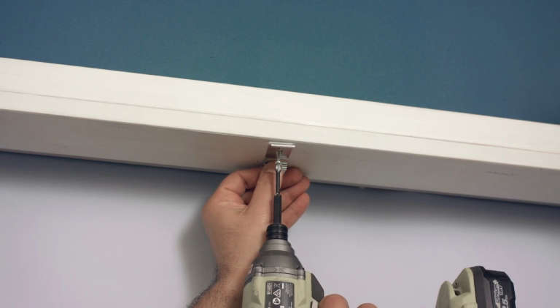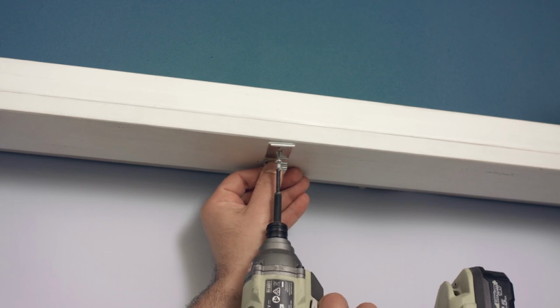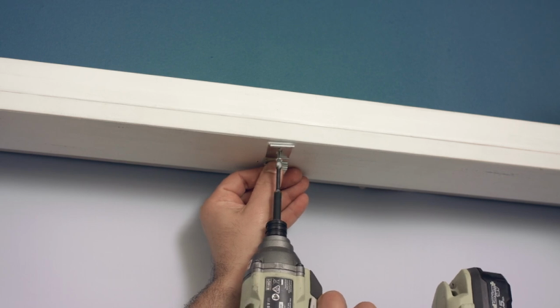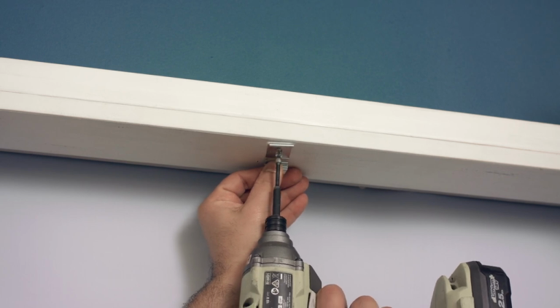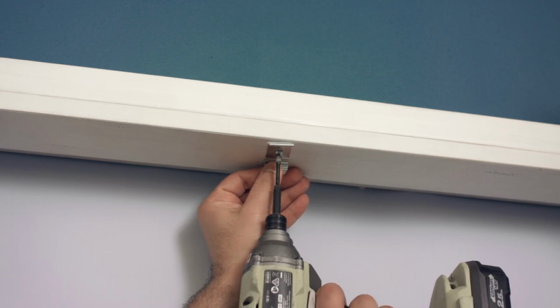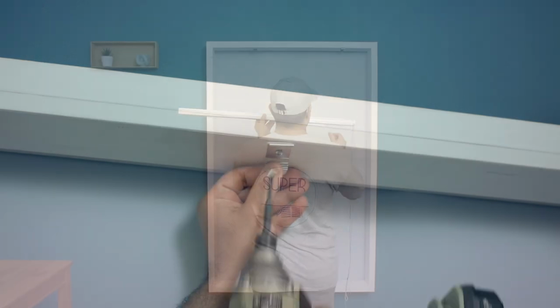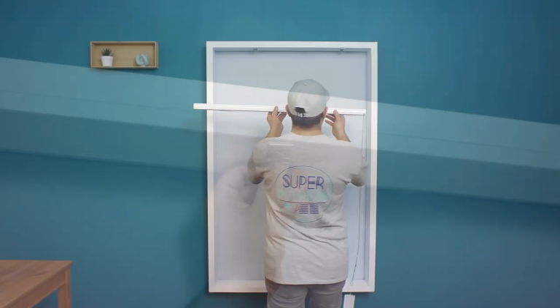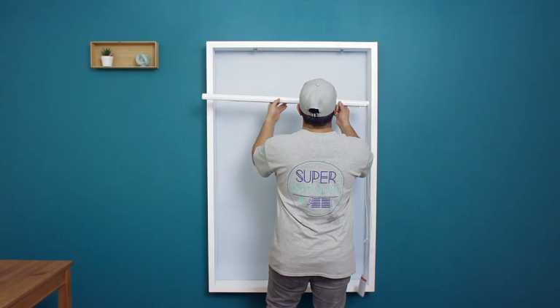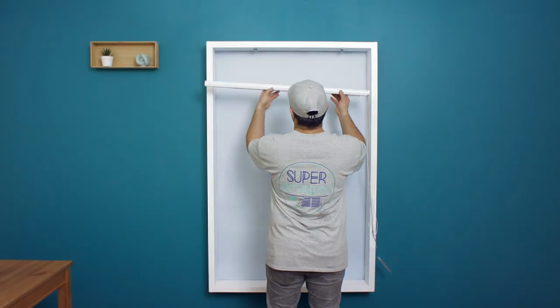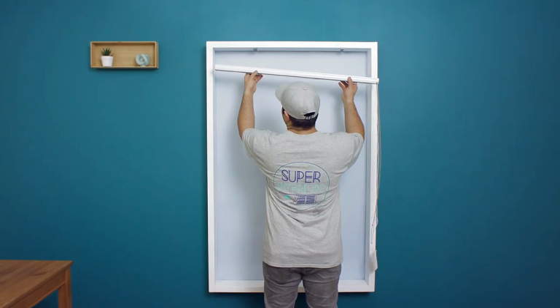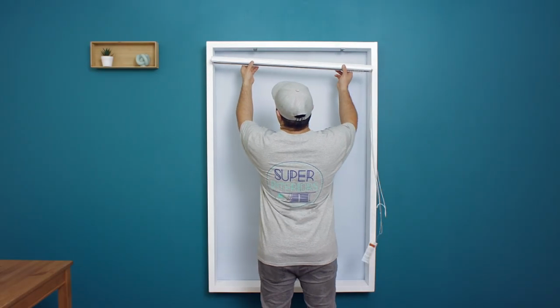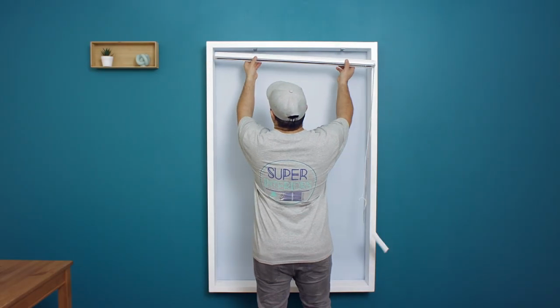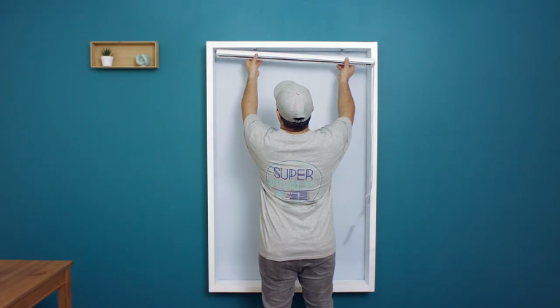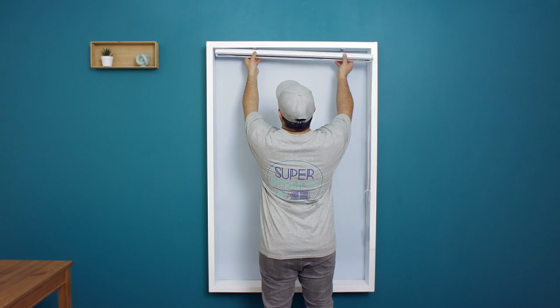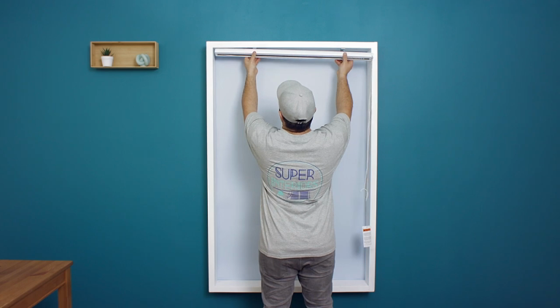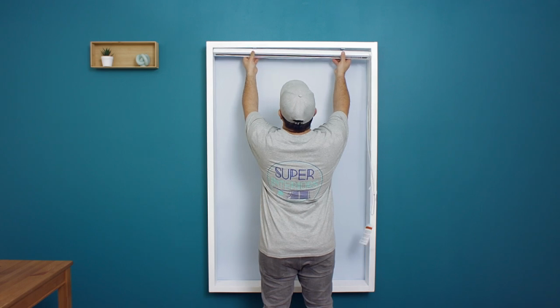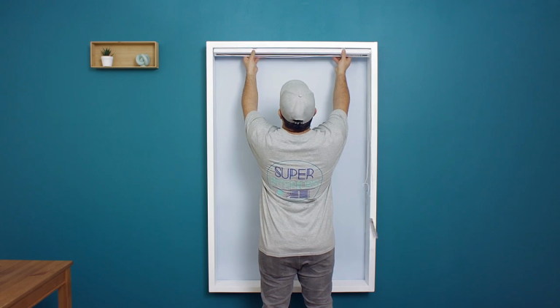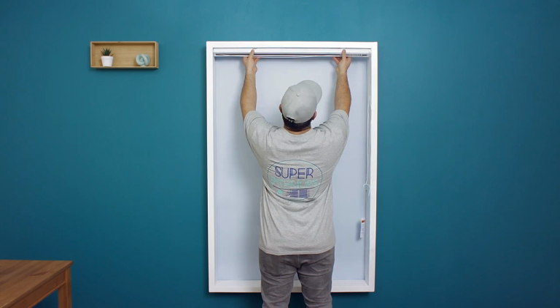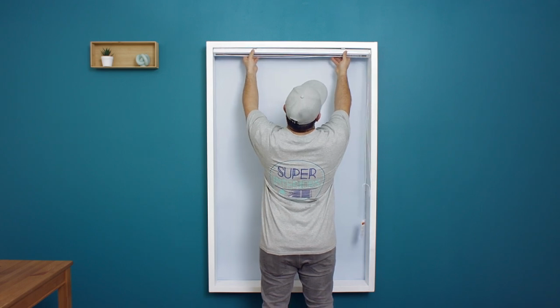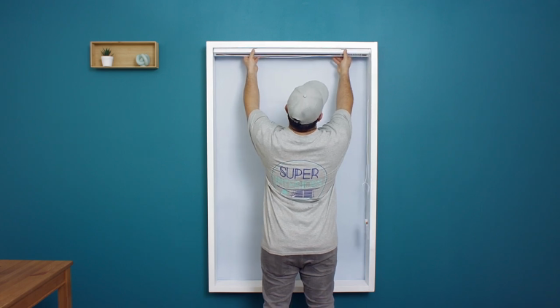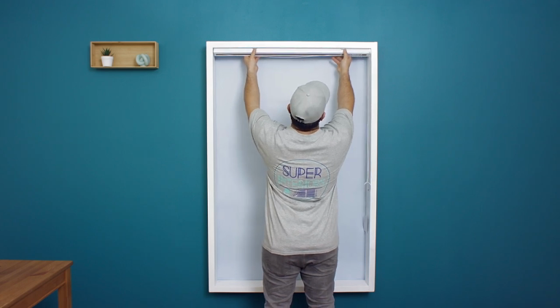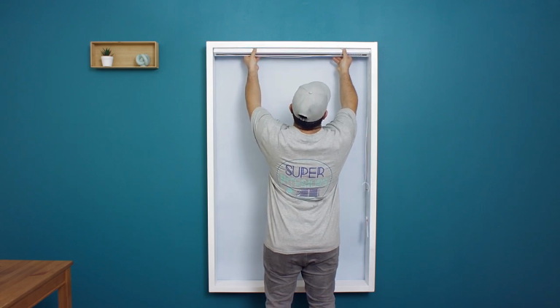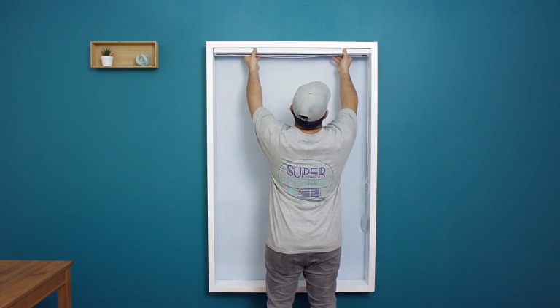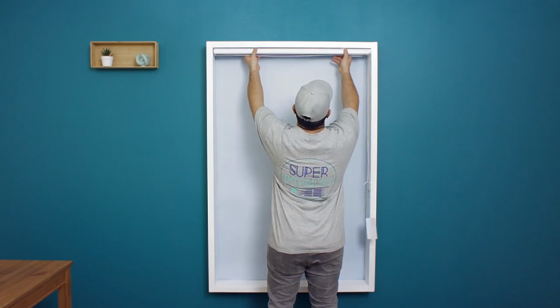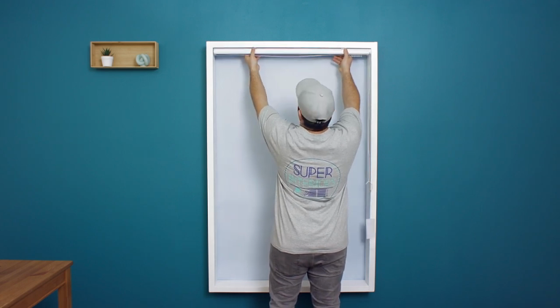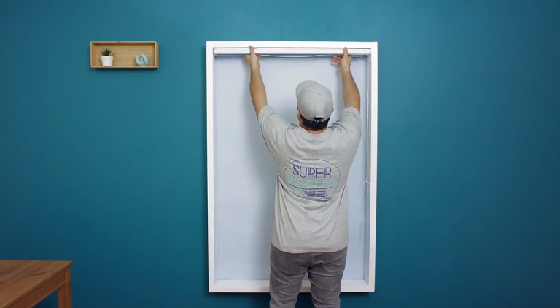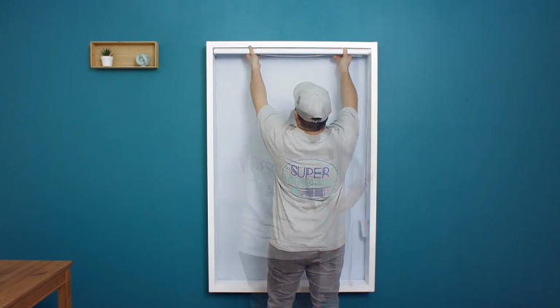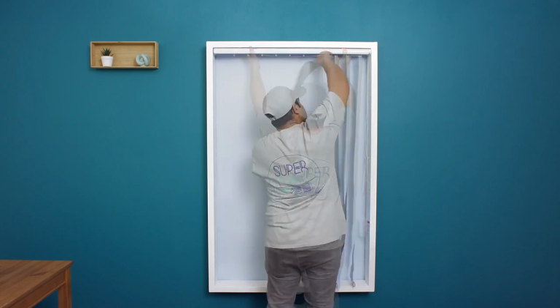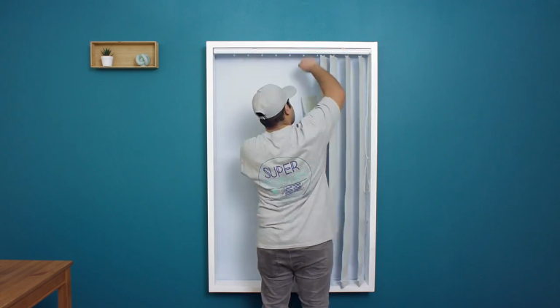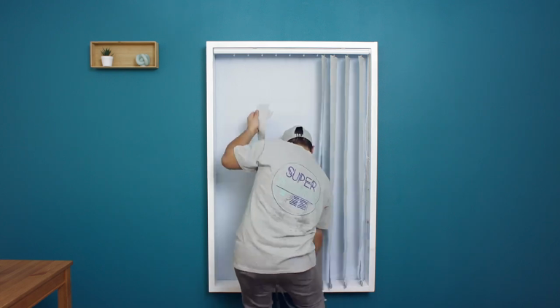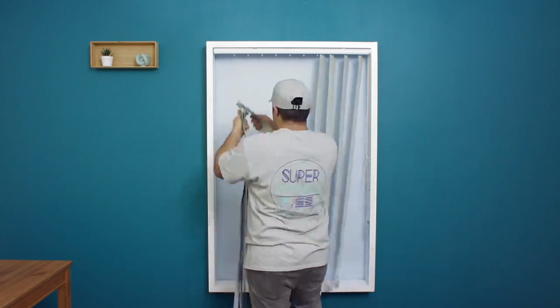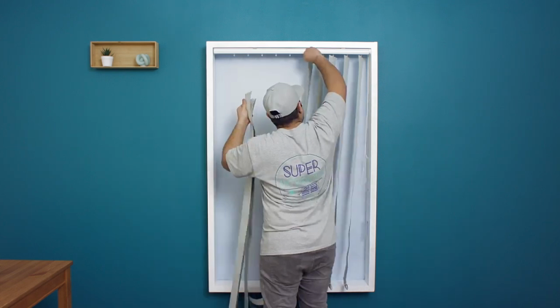The next step is to attach the lines. Insert the head rail into the brackets, then push the back upward until it clicks into place. Attach each blade to the clips.